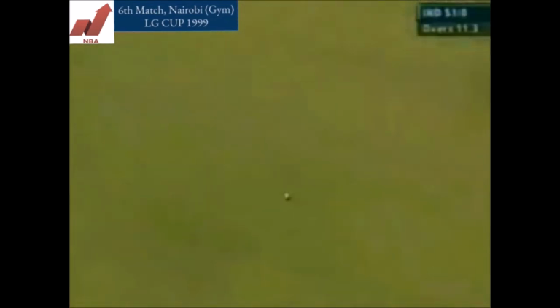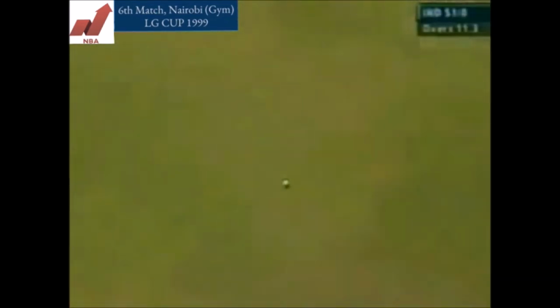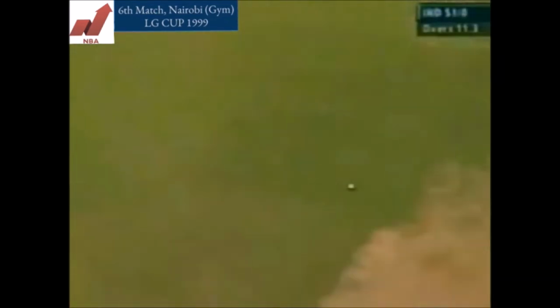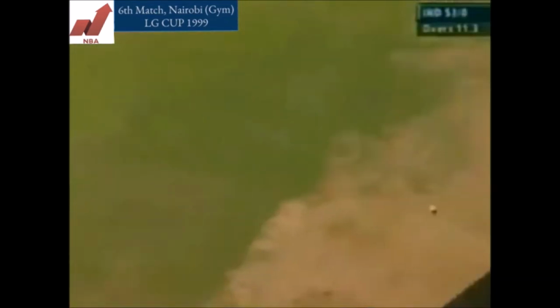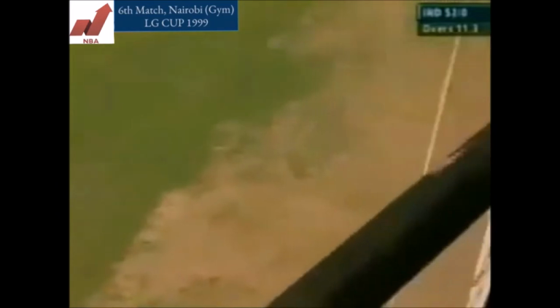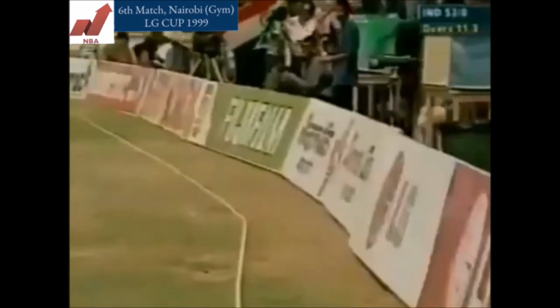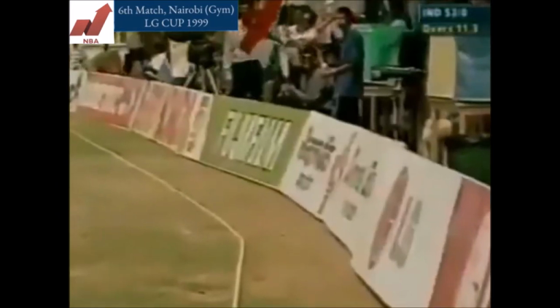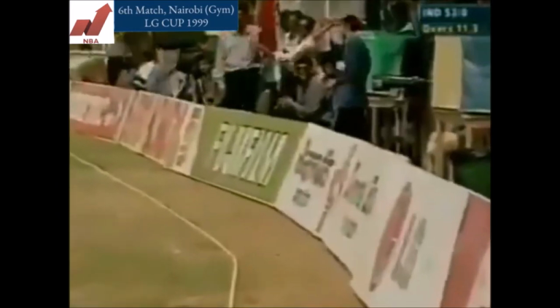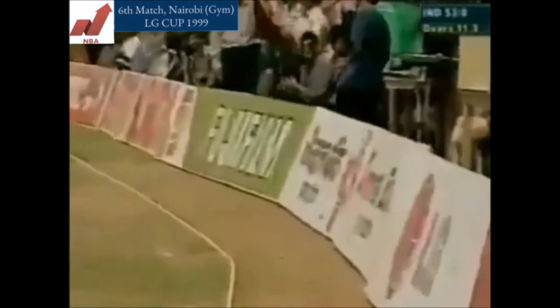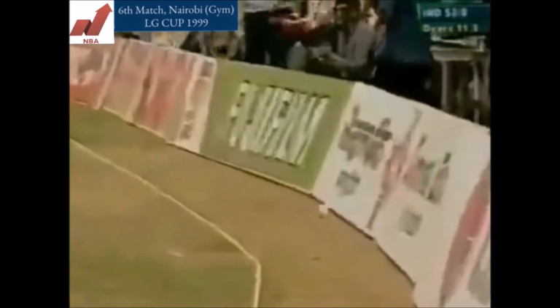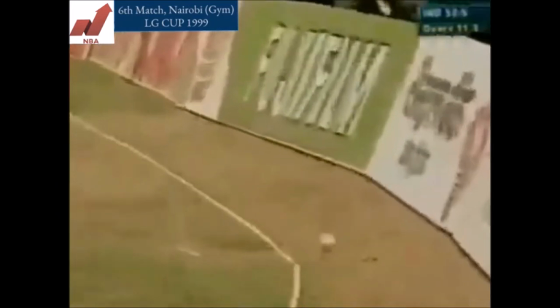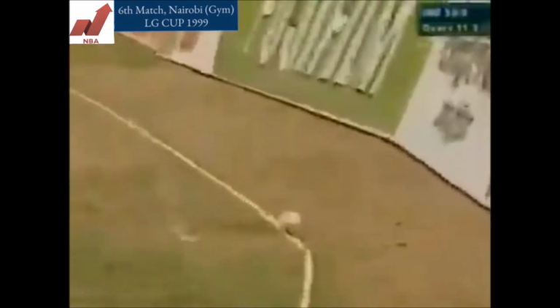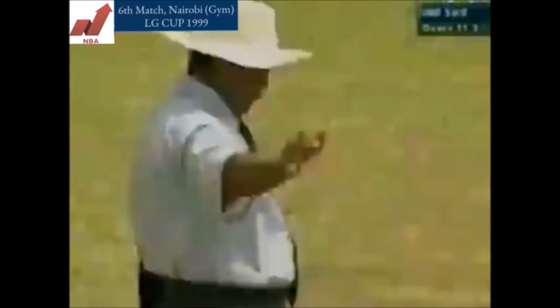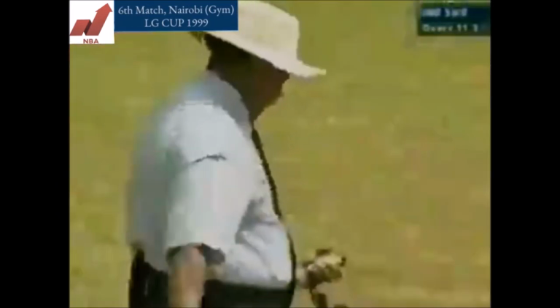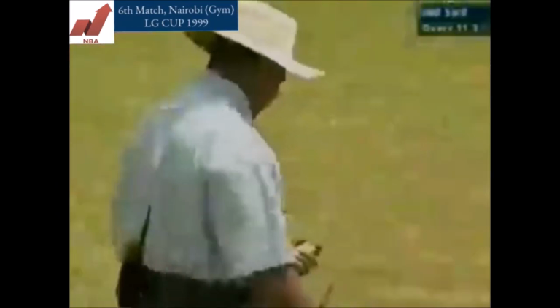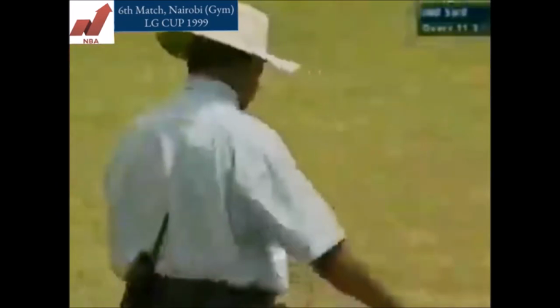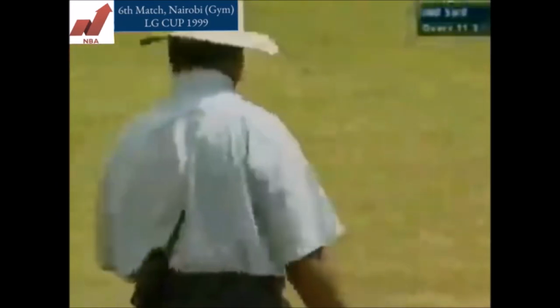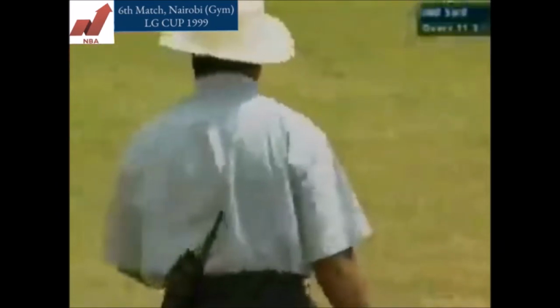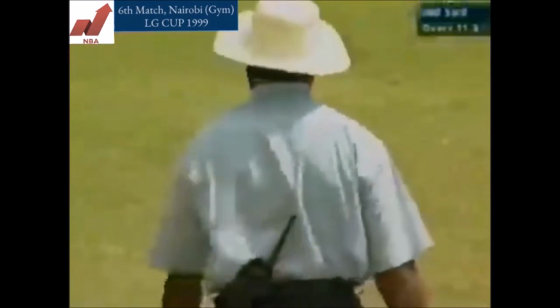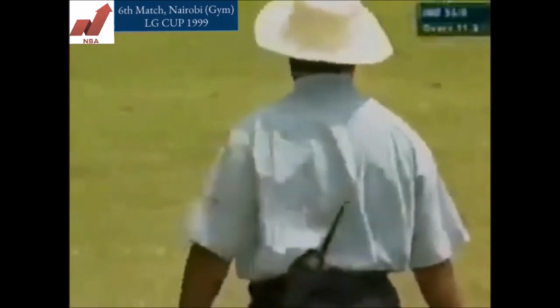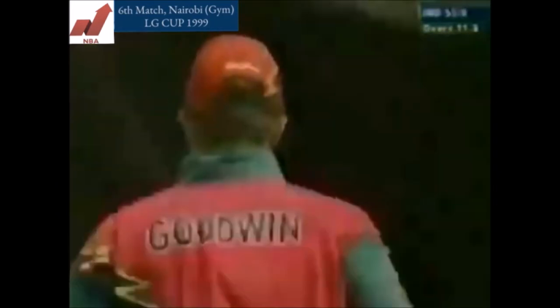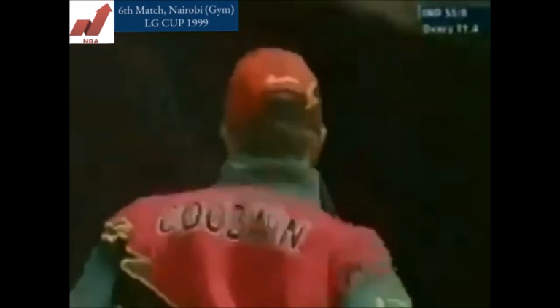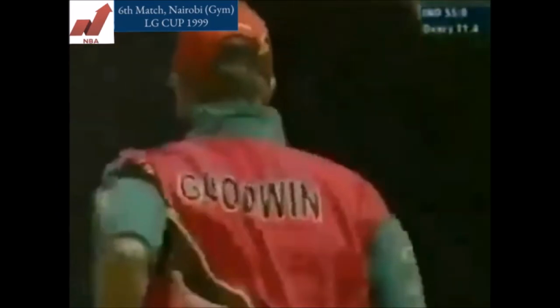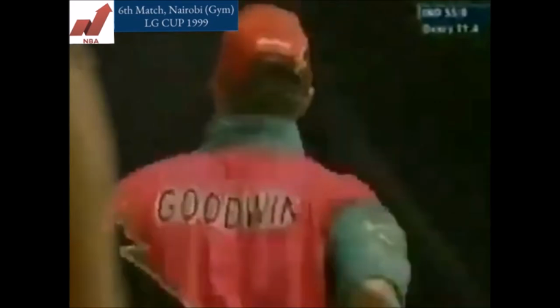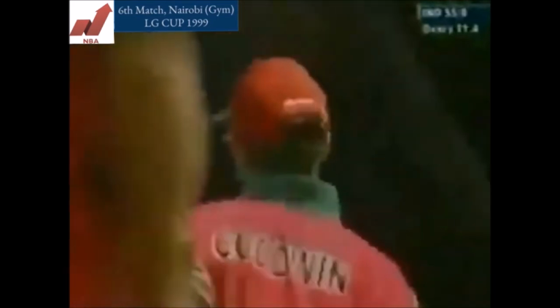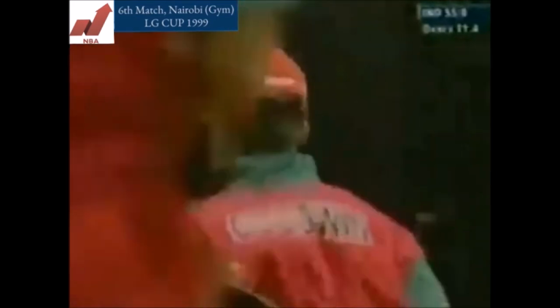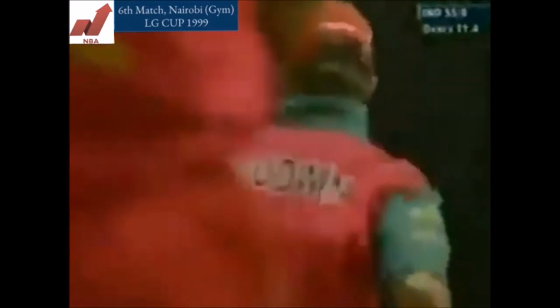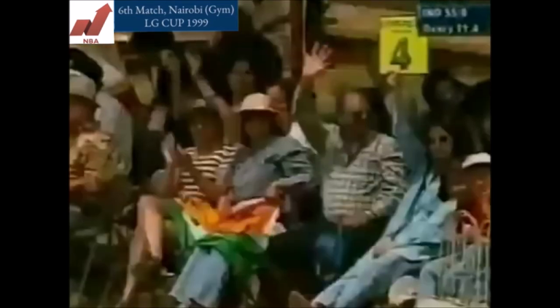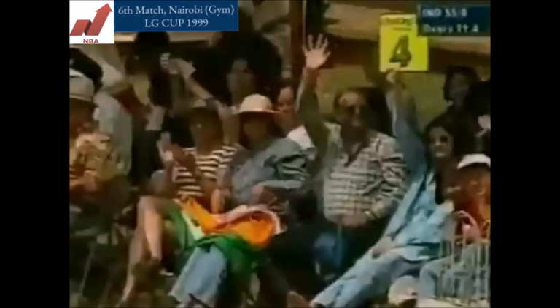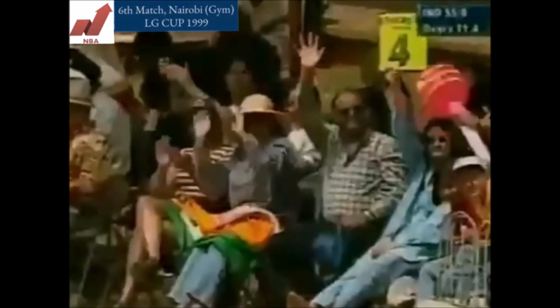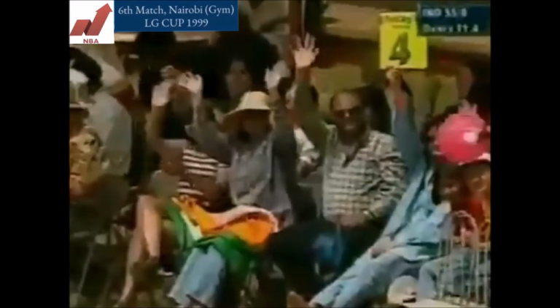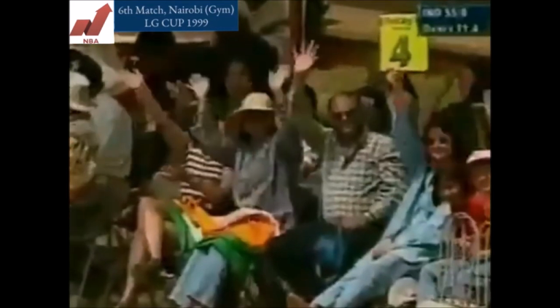Gone straight through, struck well. He got there — he'll feel disappointed at that, but it really was travelling. Murray Goodwin, the misfielder.